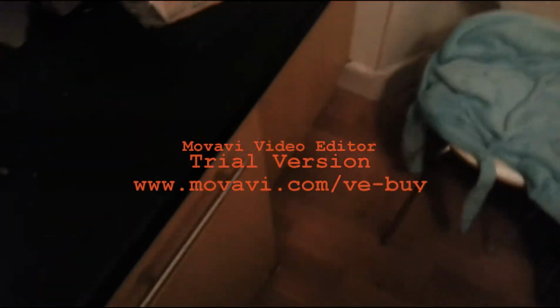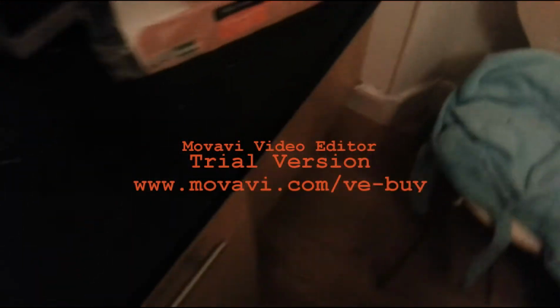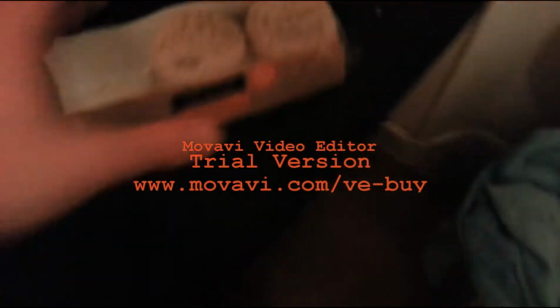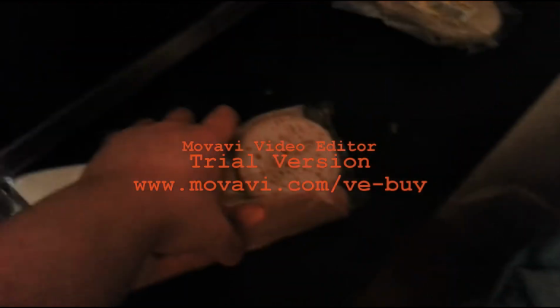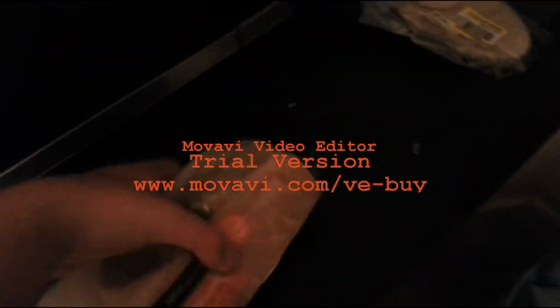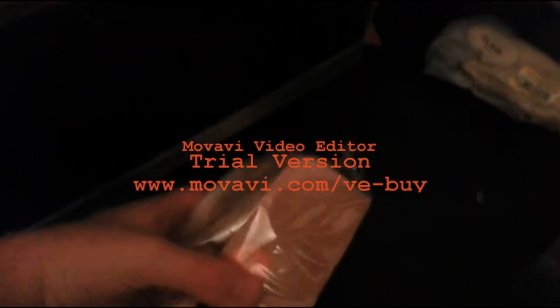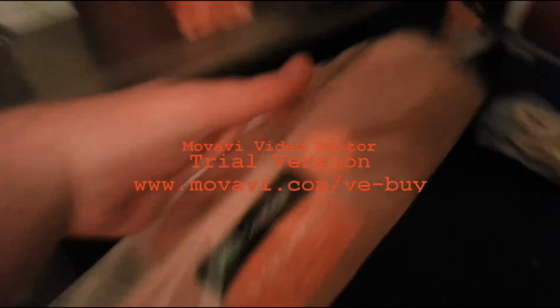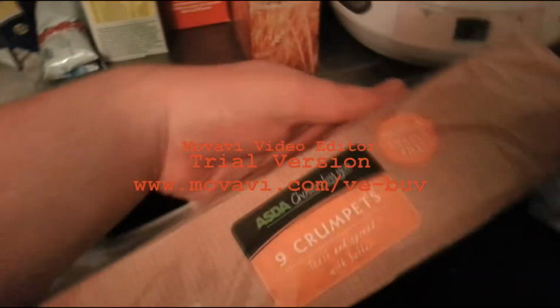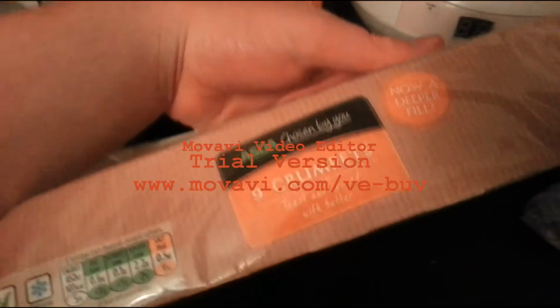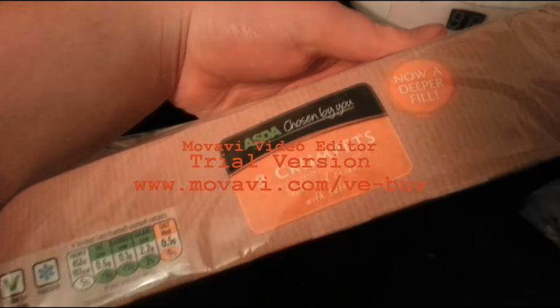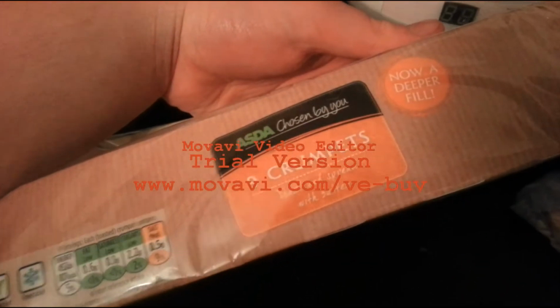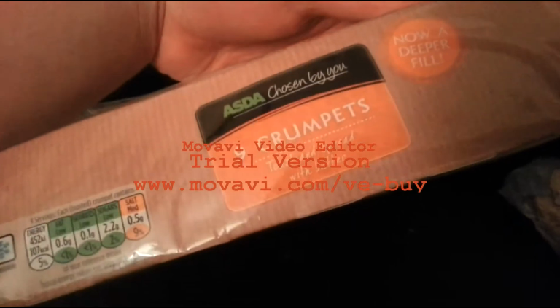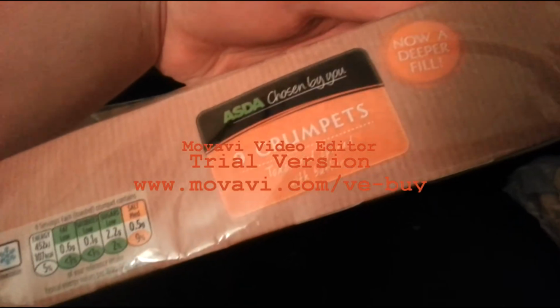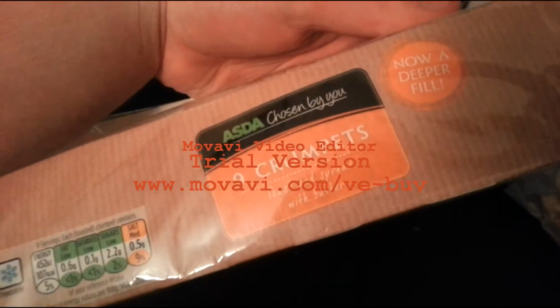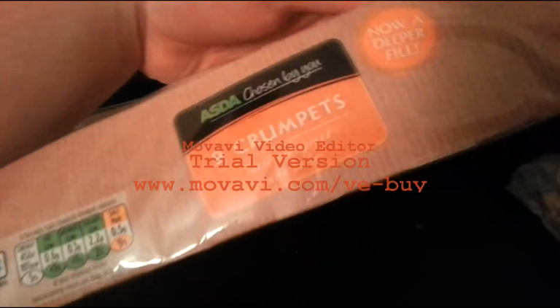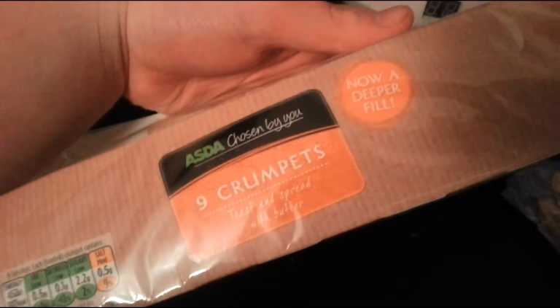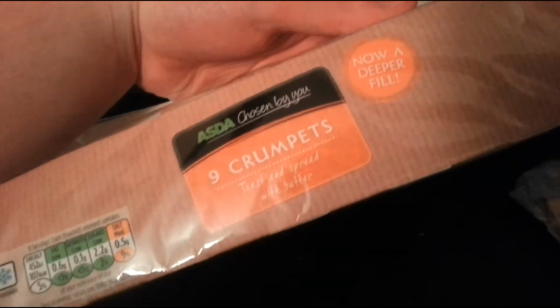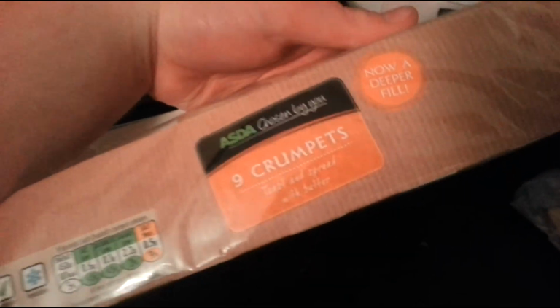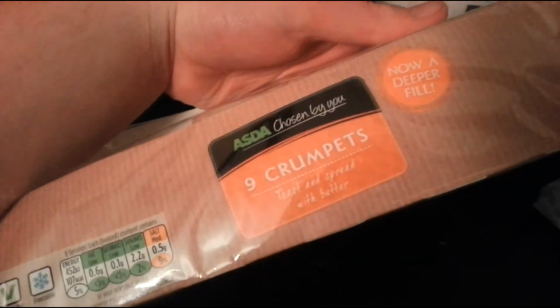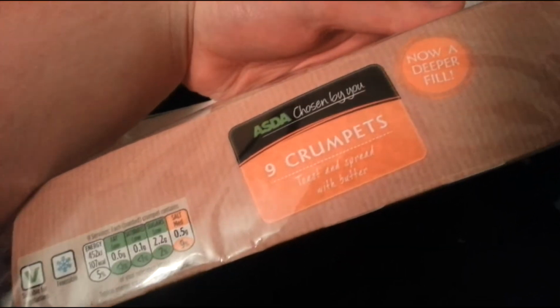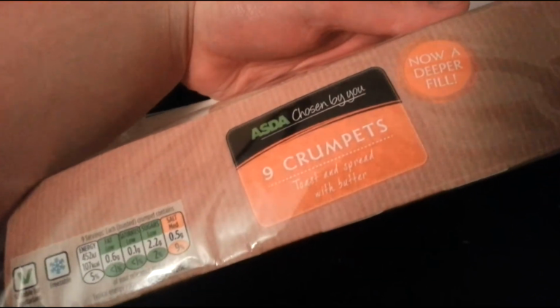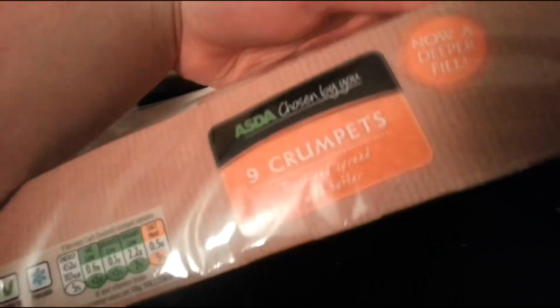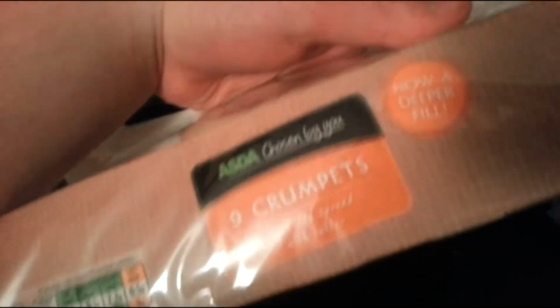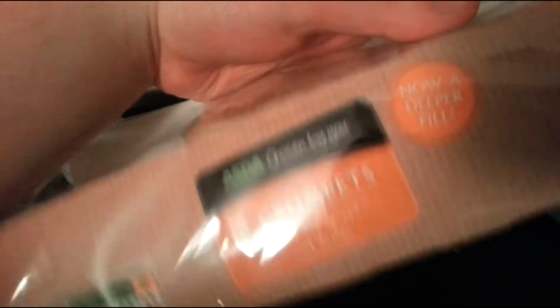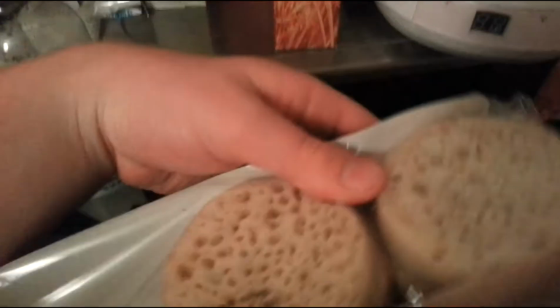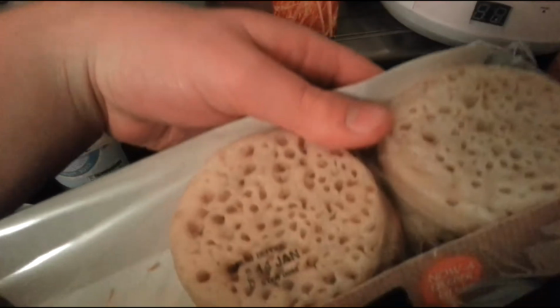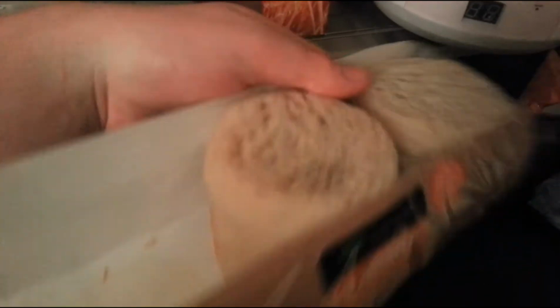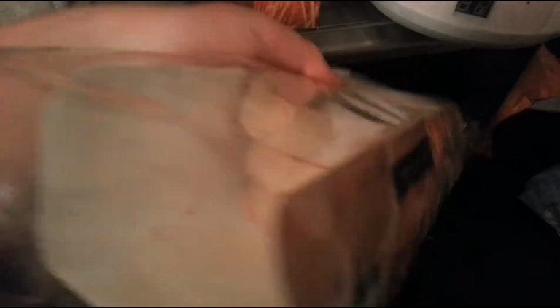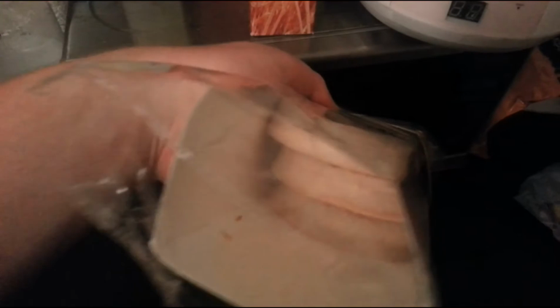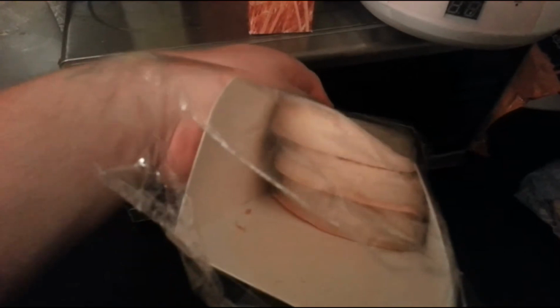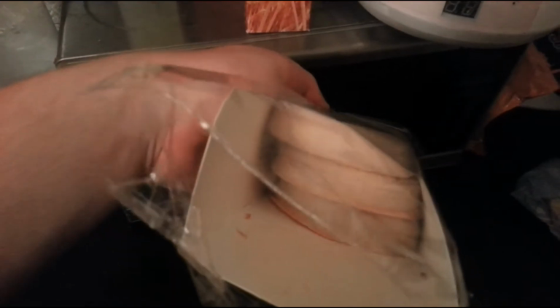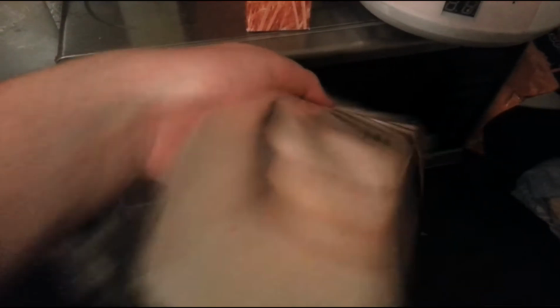I'll just show you what ones we get. We get the Asda ones — Walmart, basically. British Walmart. We get nine in this packet.